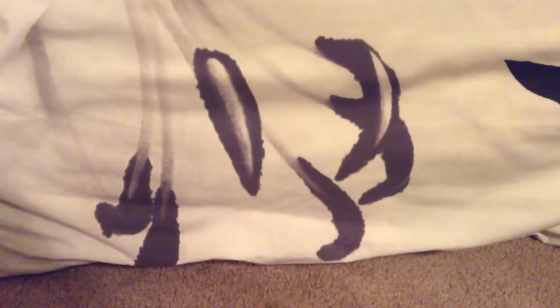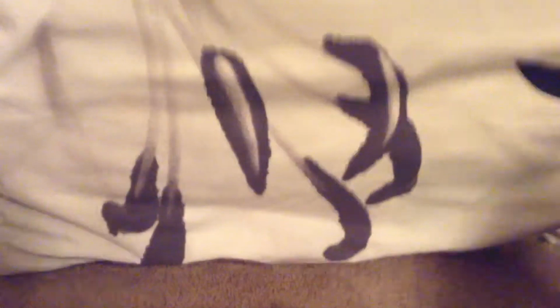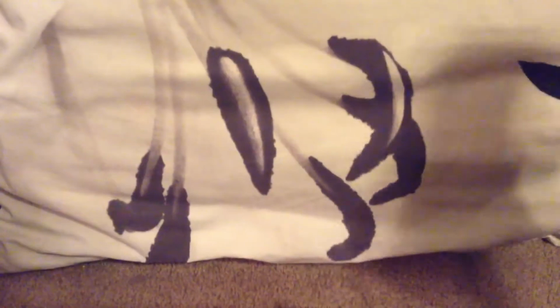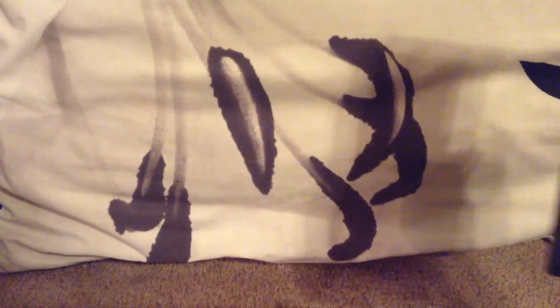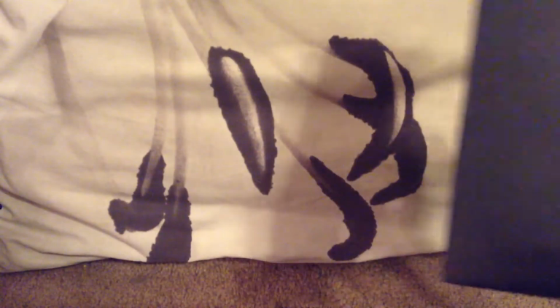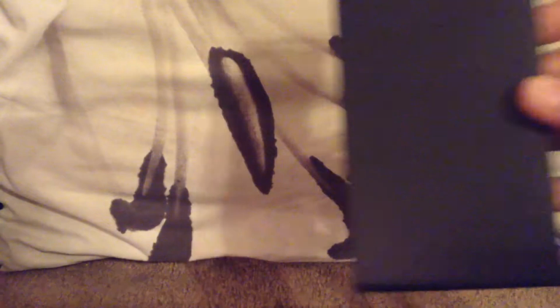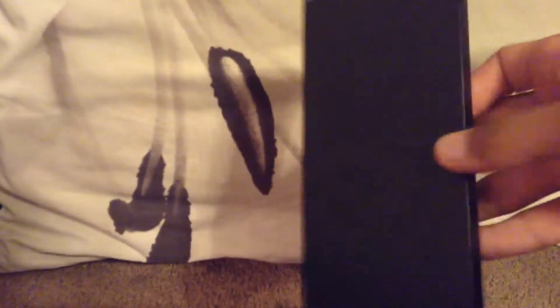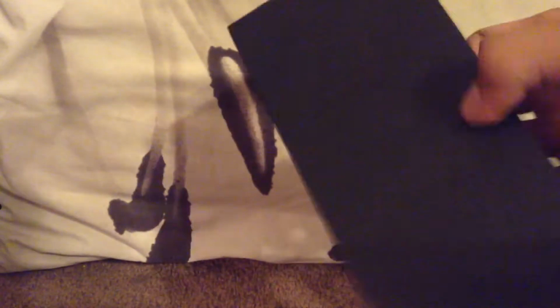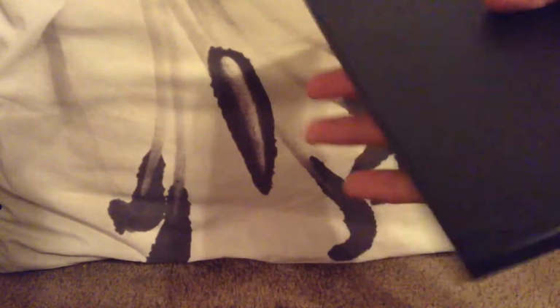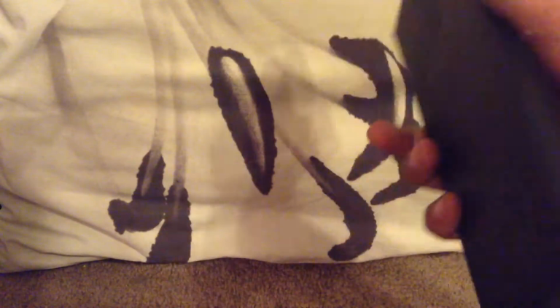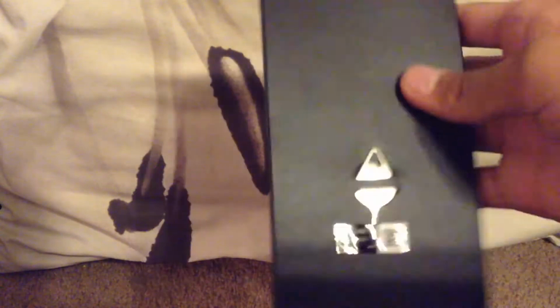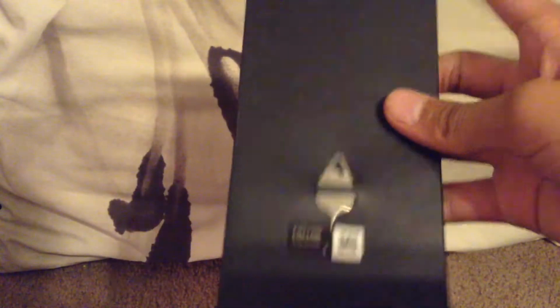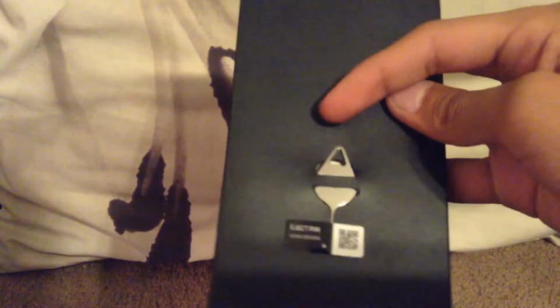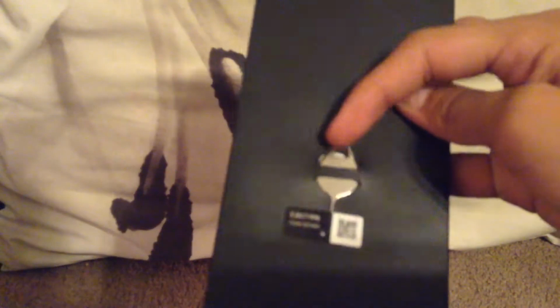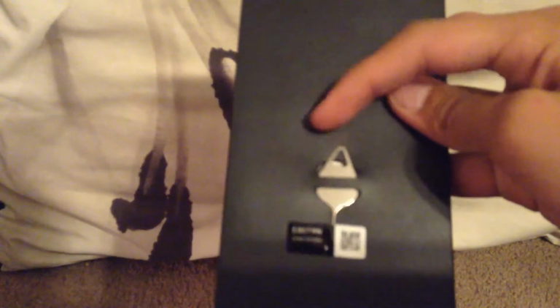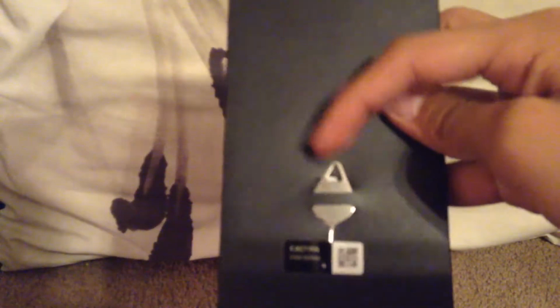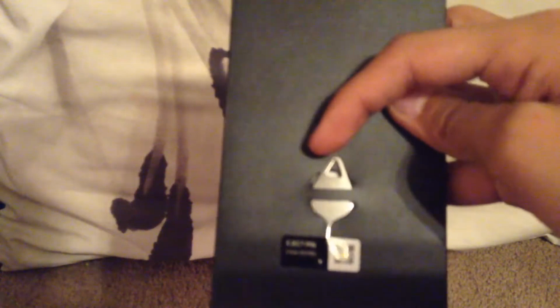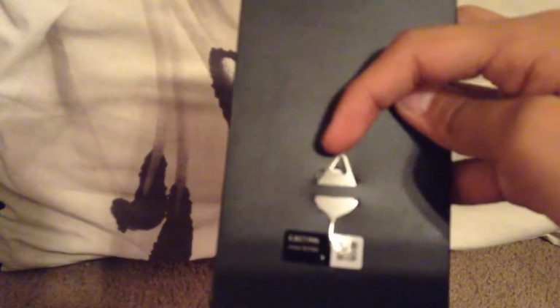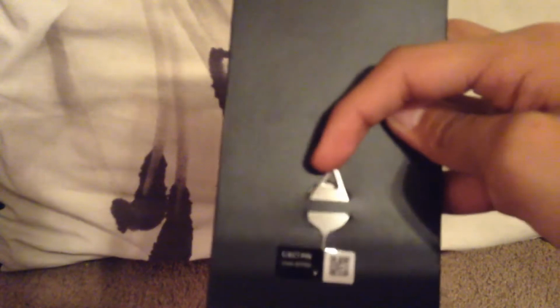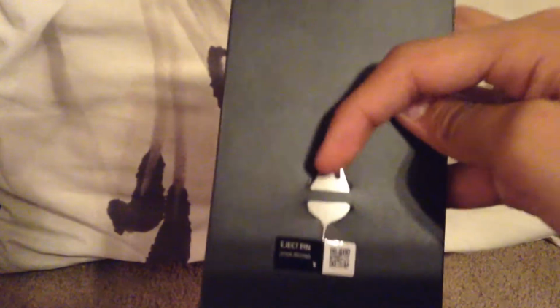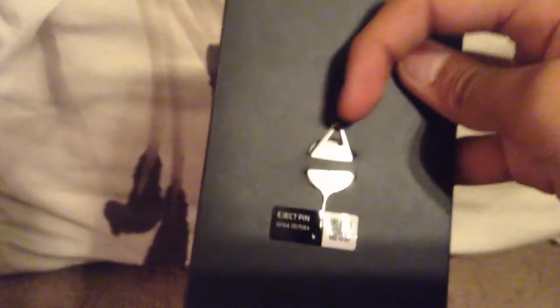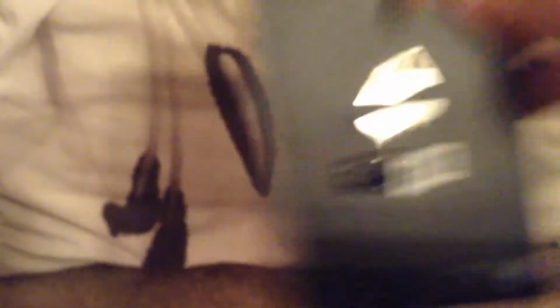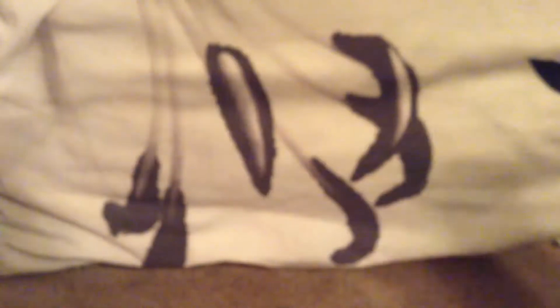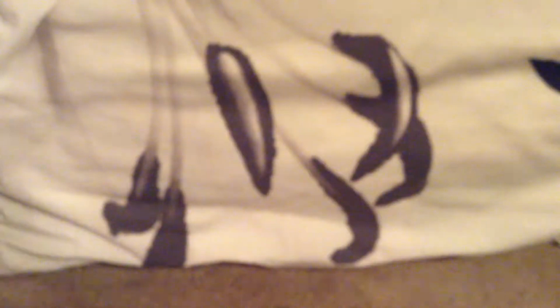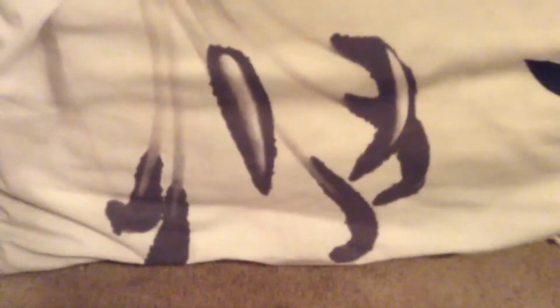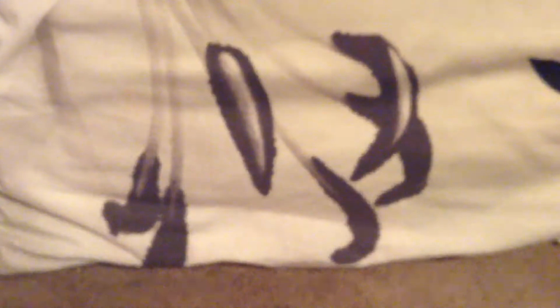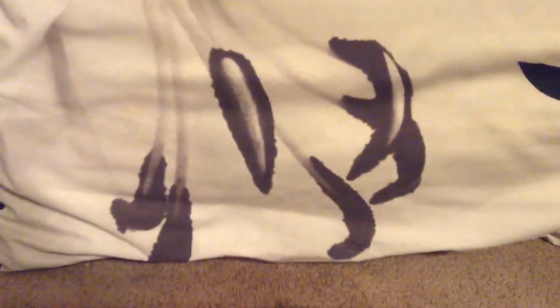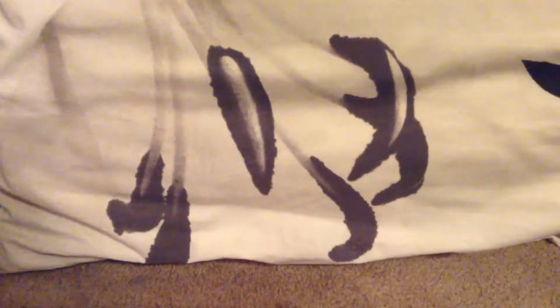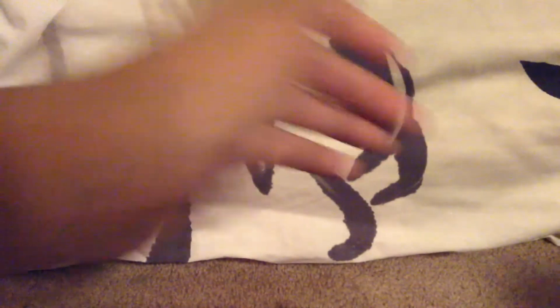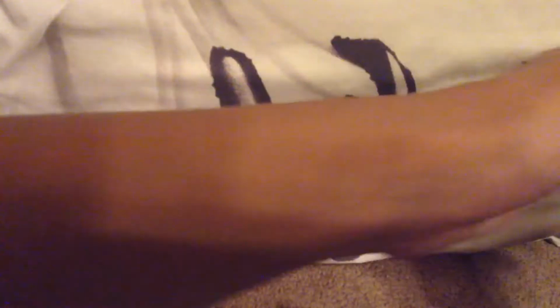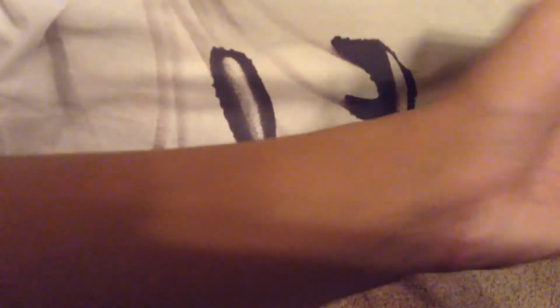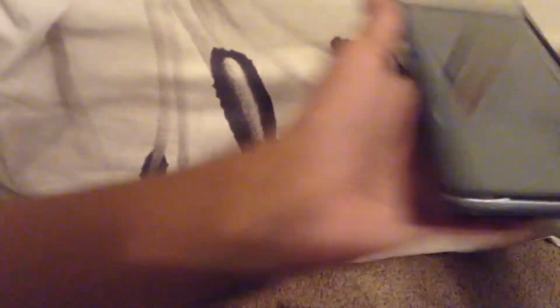Then there's all the health and safety instructions and stuff. And there's also what I think is a USB adapter.